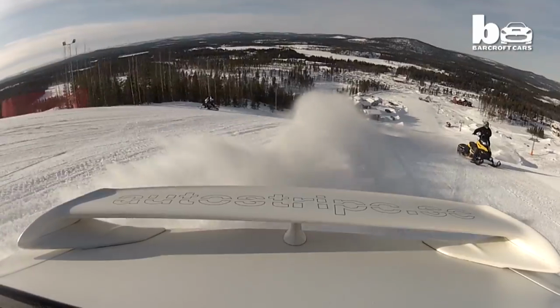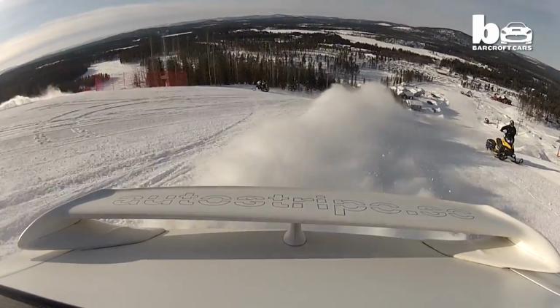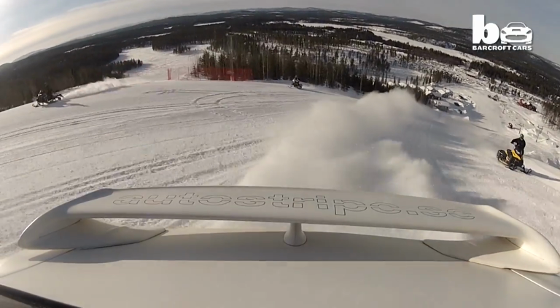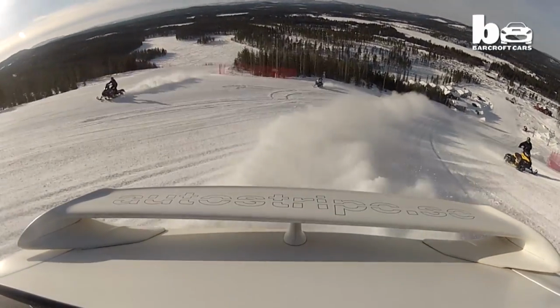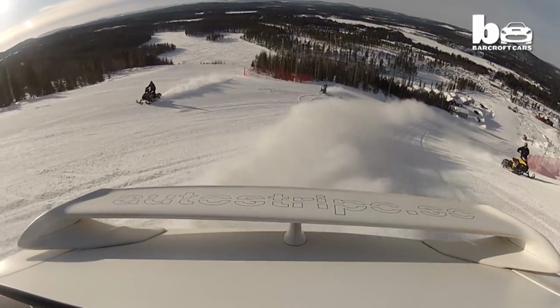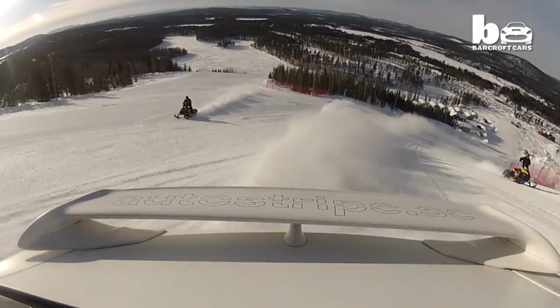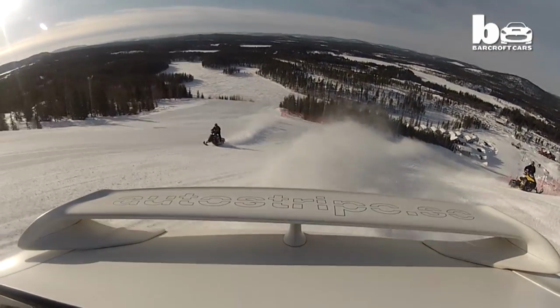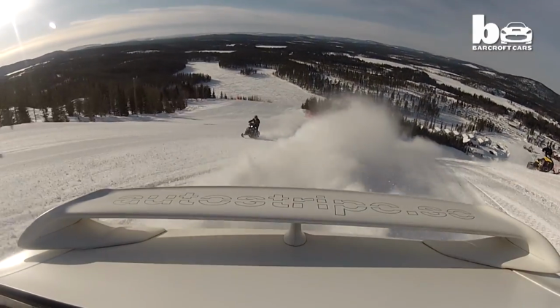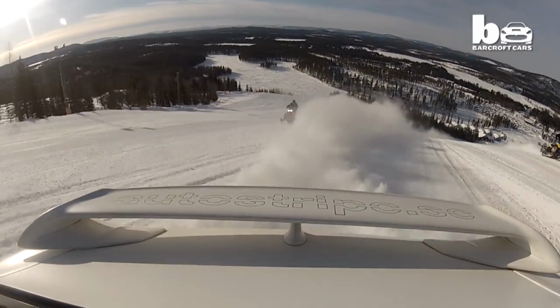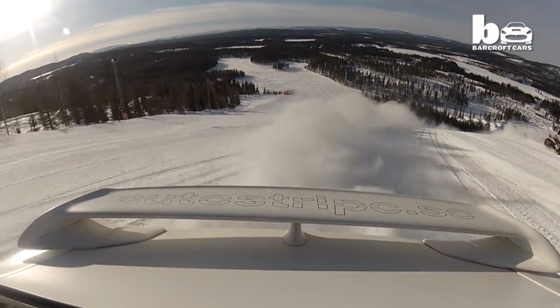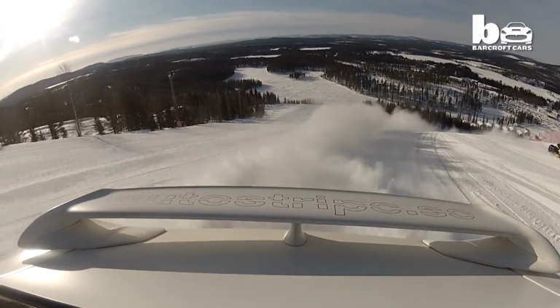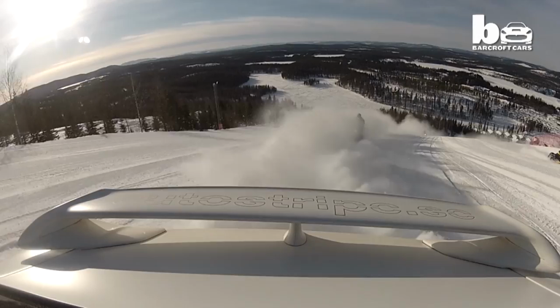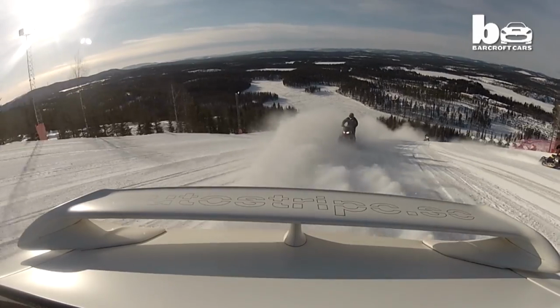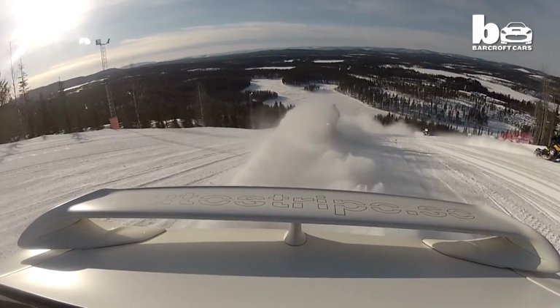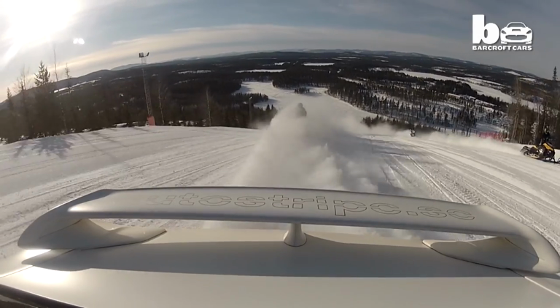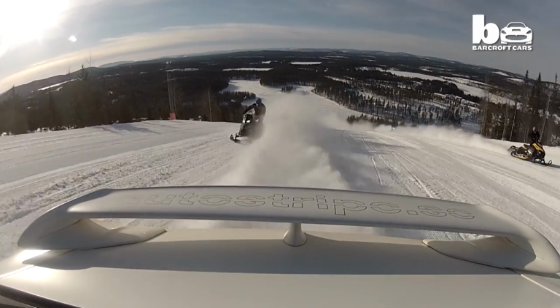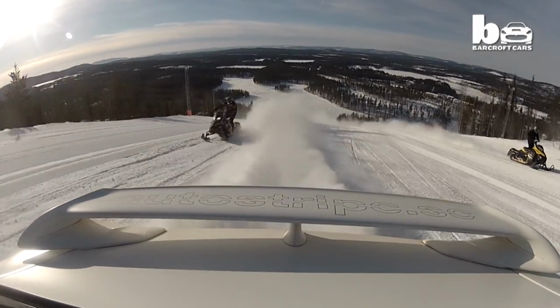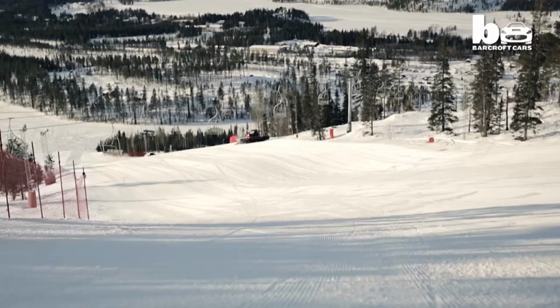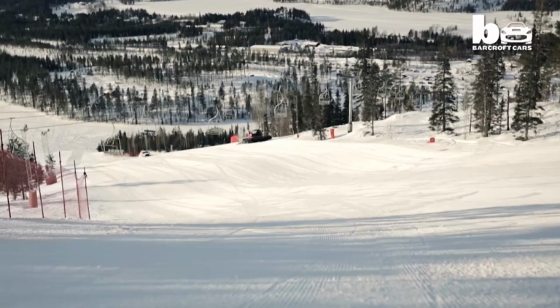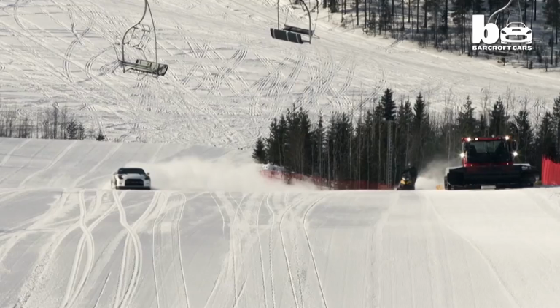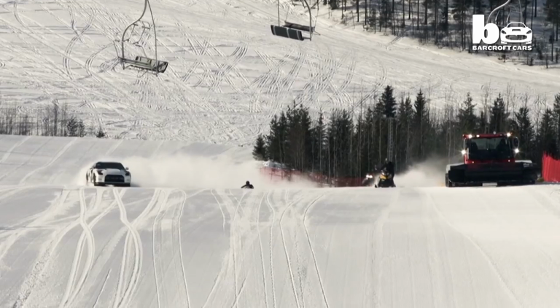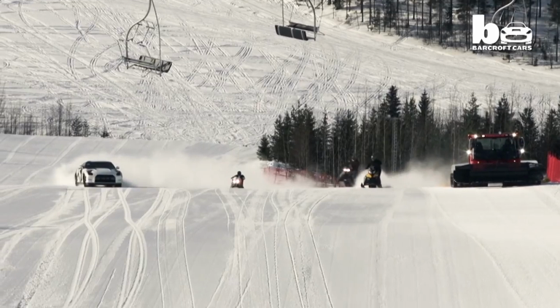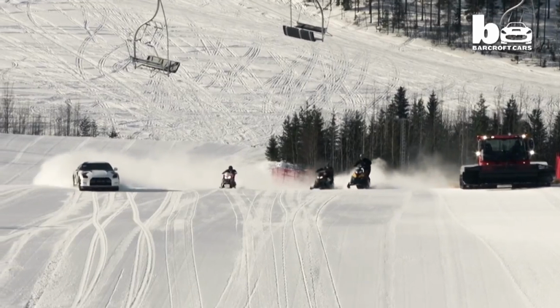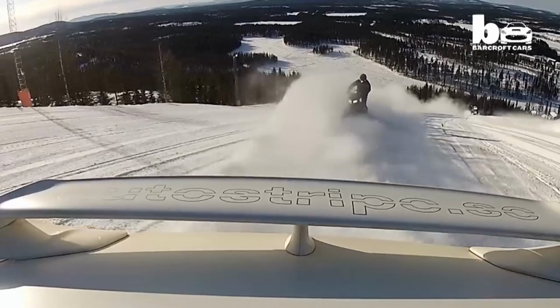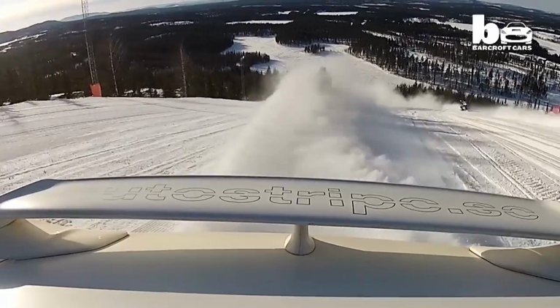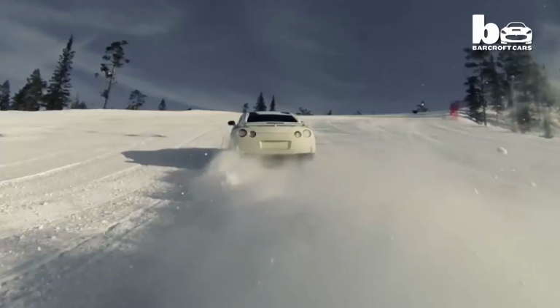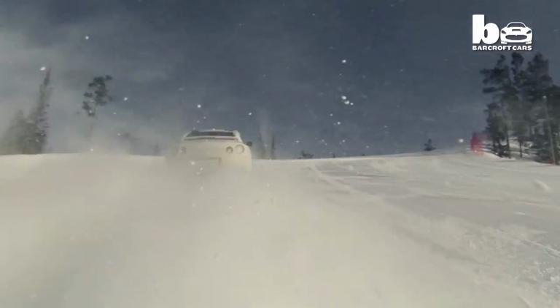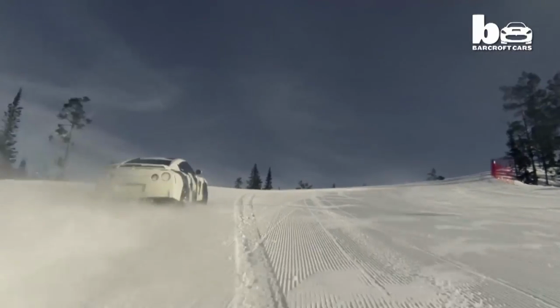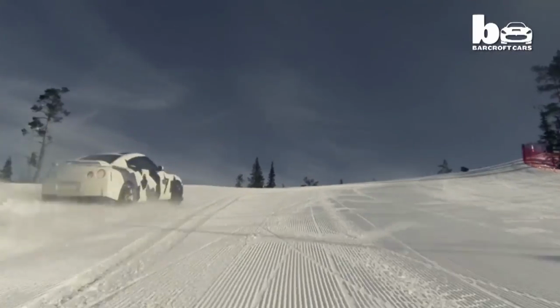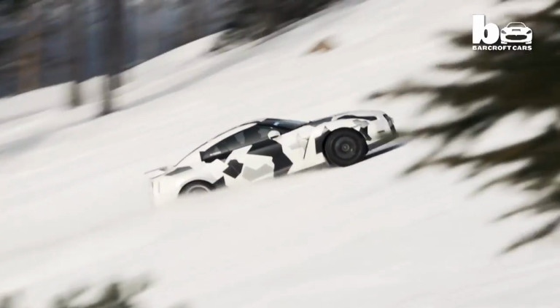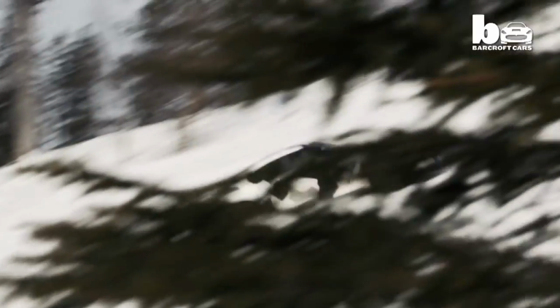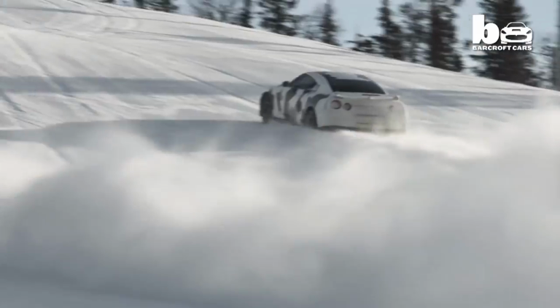Ski slopes are designed for things to go down them fast, but this rally driver has a different idea — he's fast but in the opposite direction.